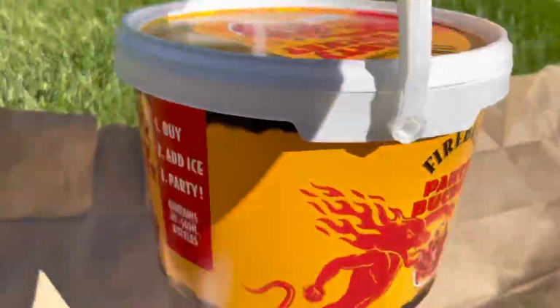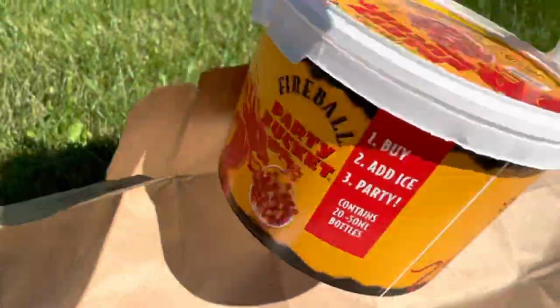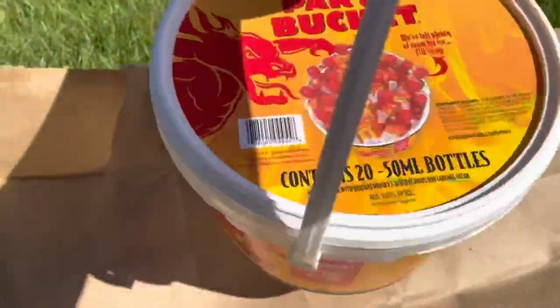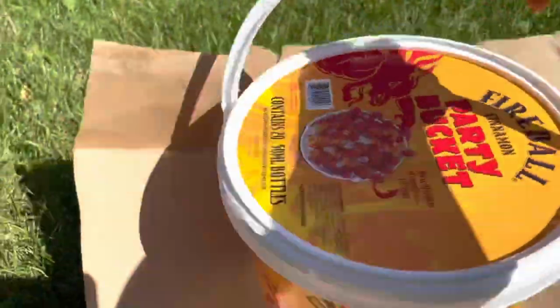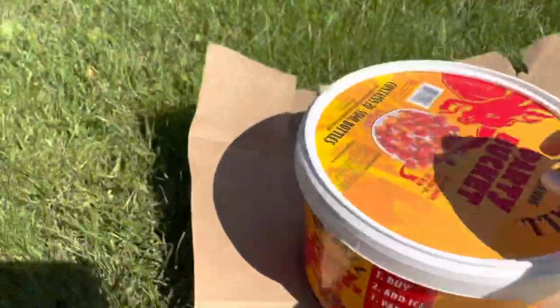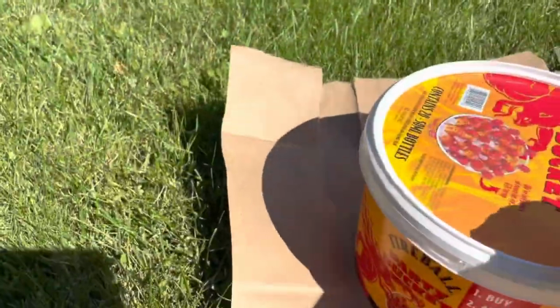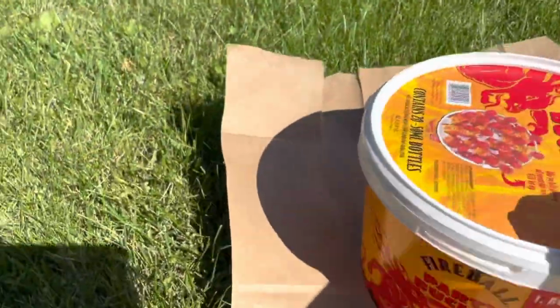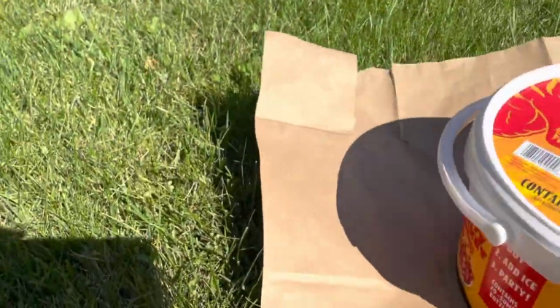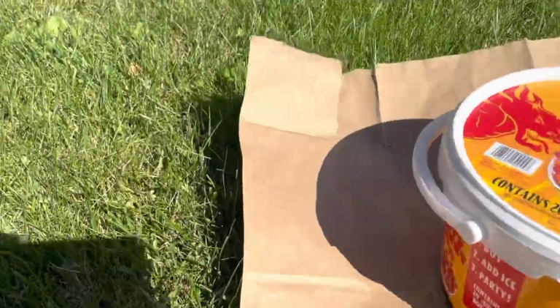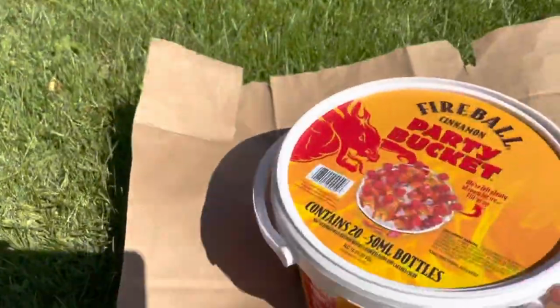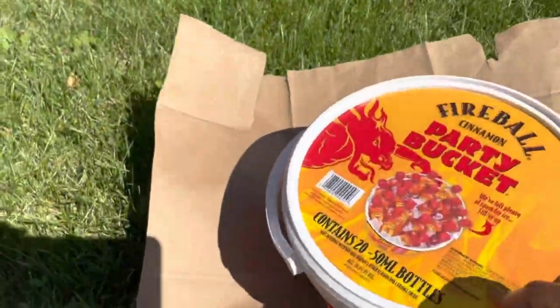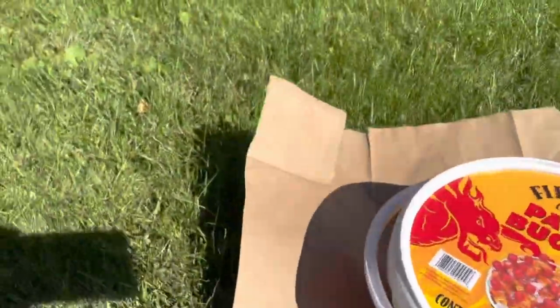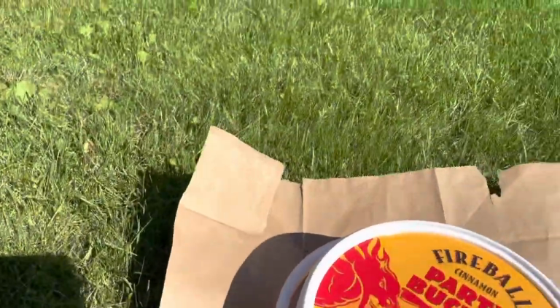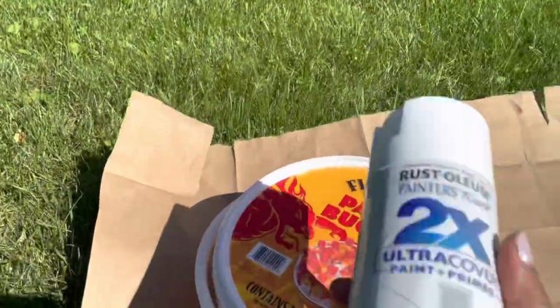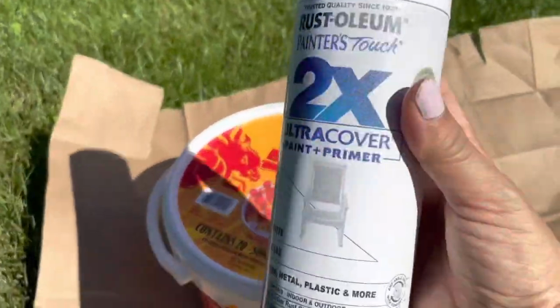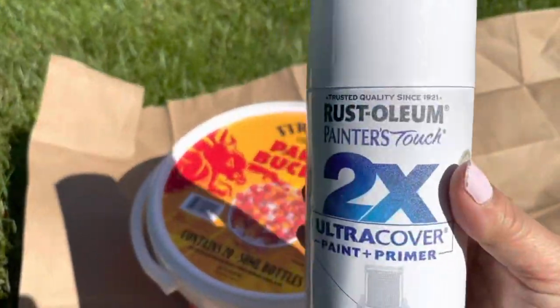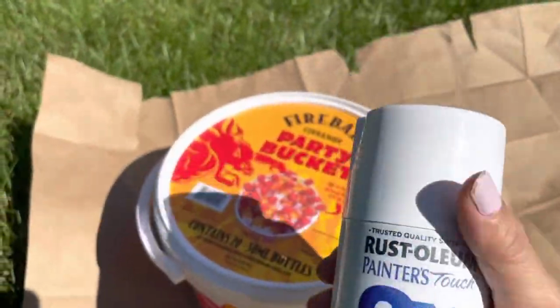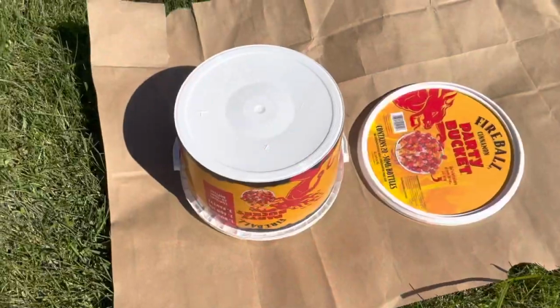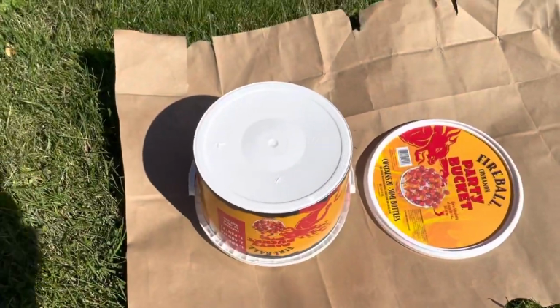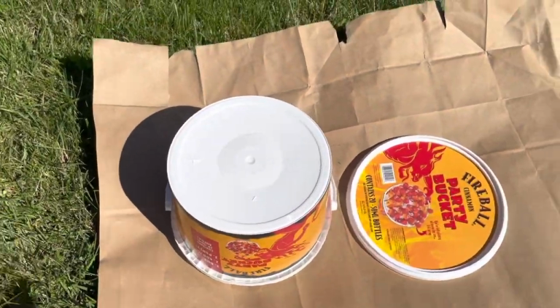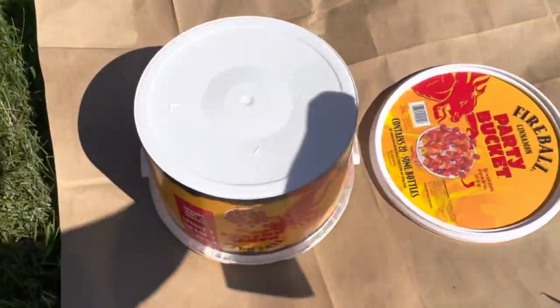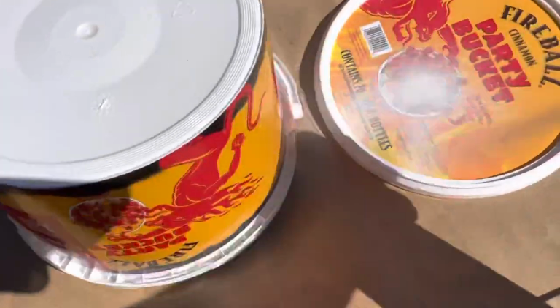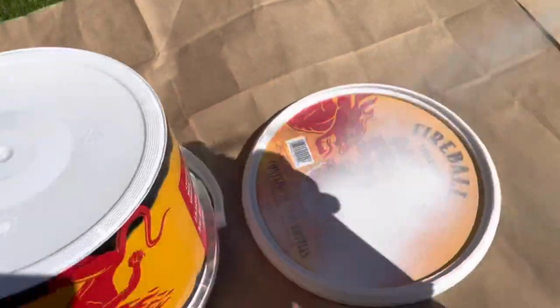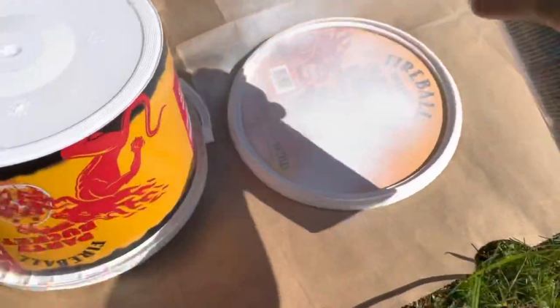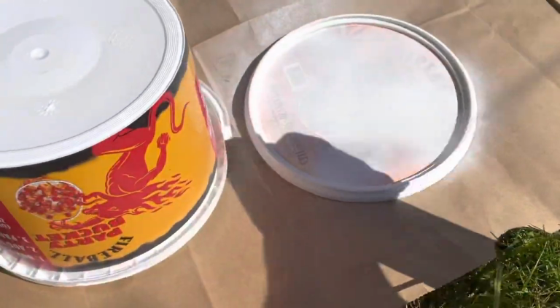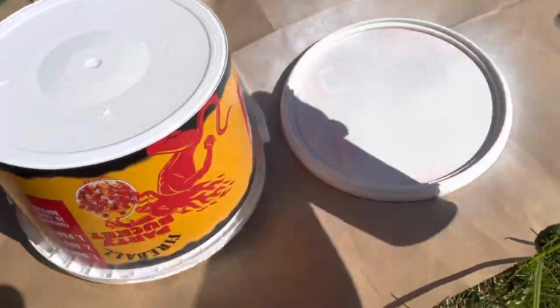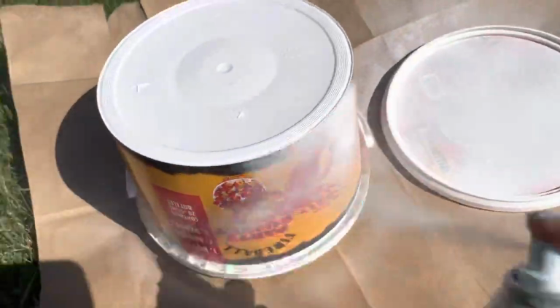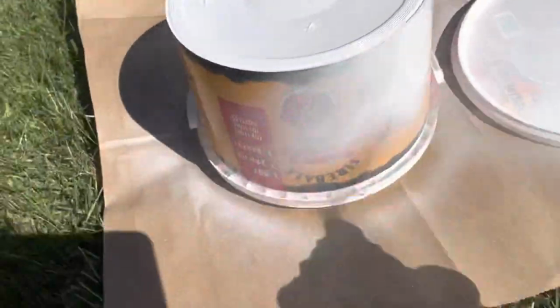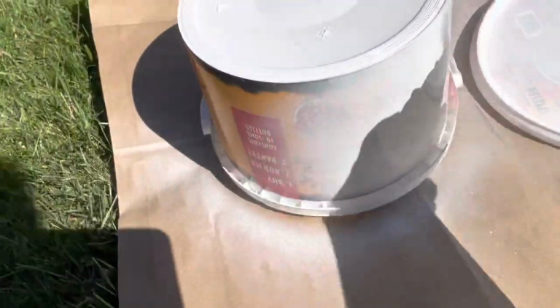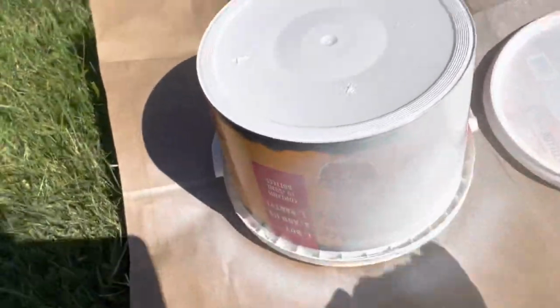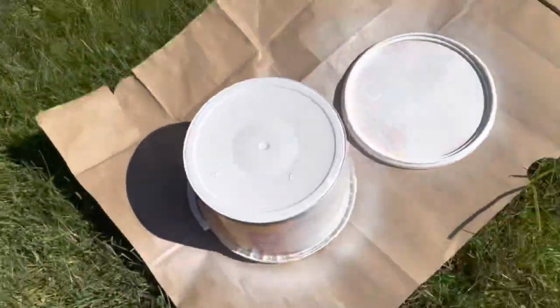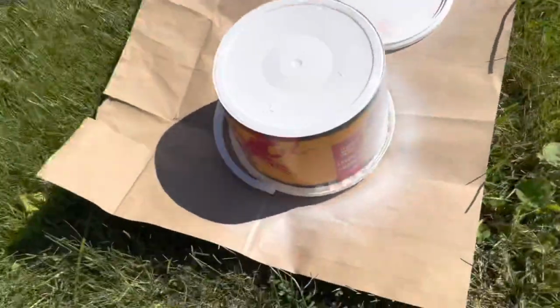Let's take this bucket and spray paint it white. You can use any color you would like depending on what you would like to use it for. I only did one good coat. Originally I was going to cover it with a burlap ribbon, but instead I'm going to use vinyl.